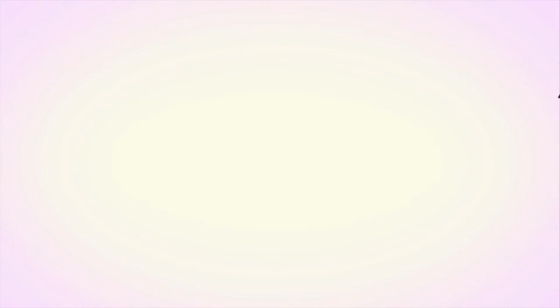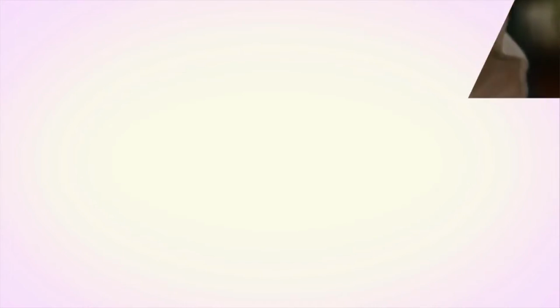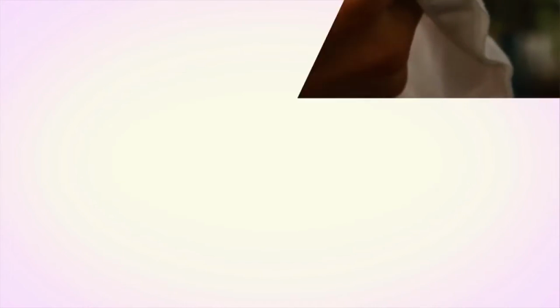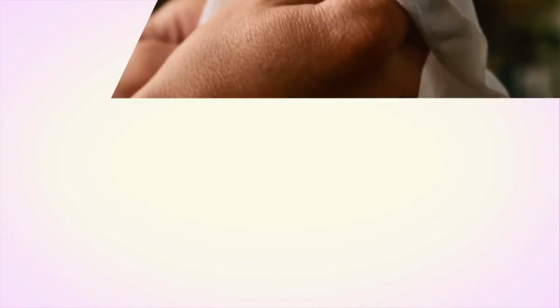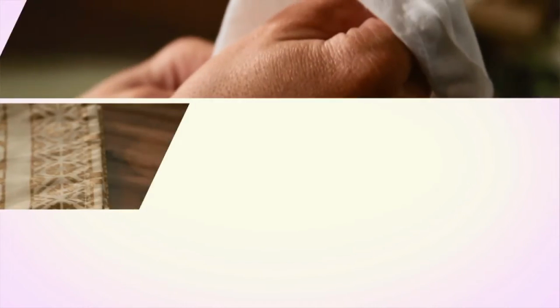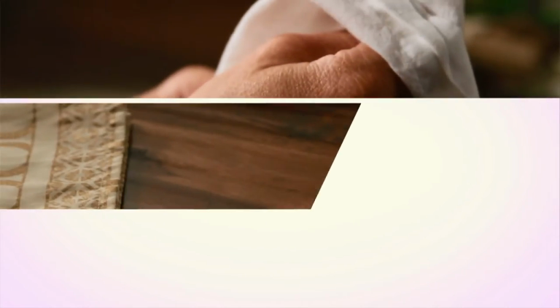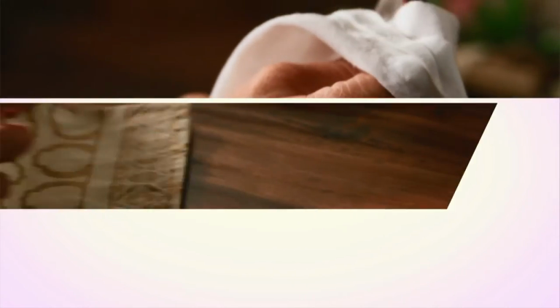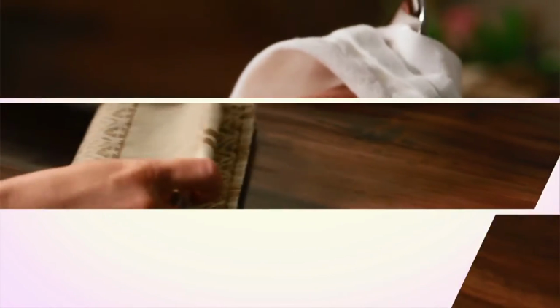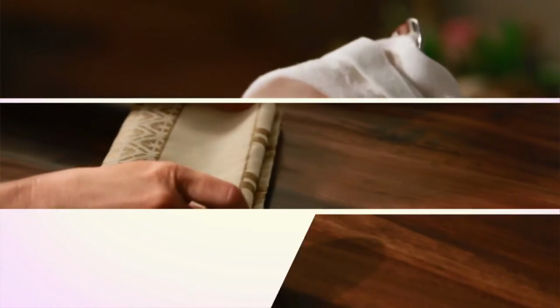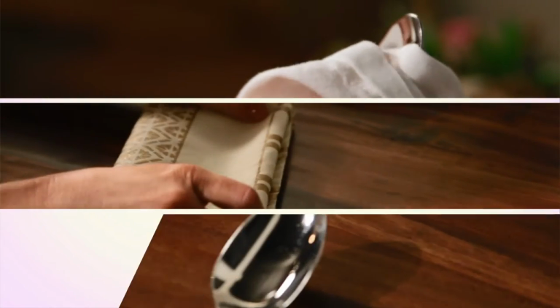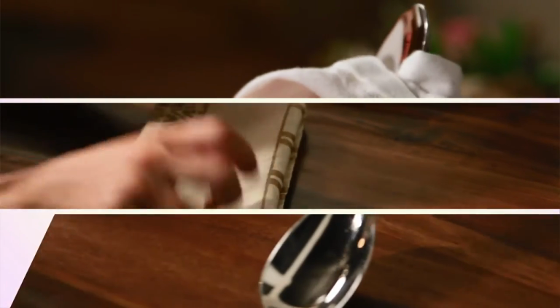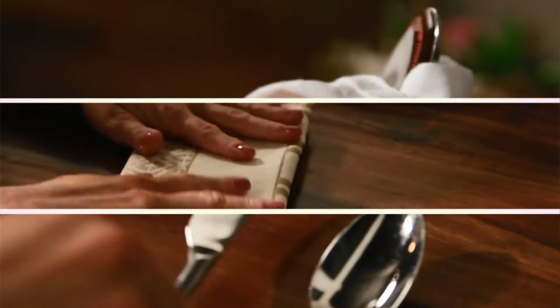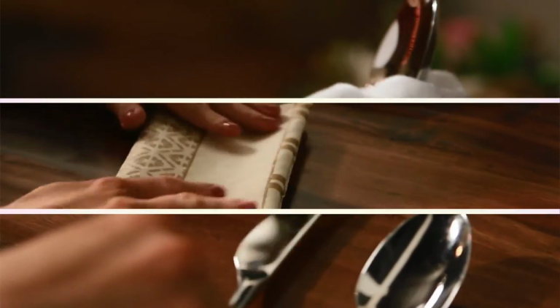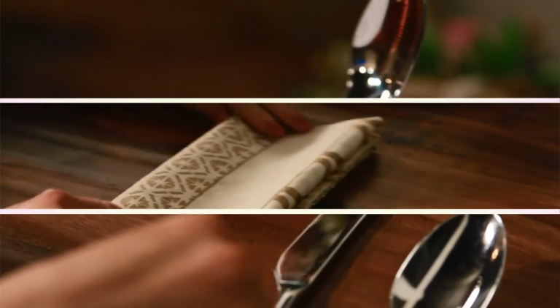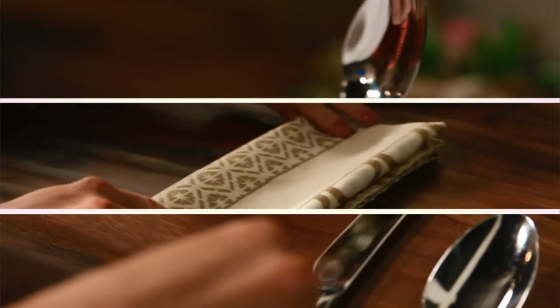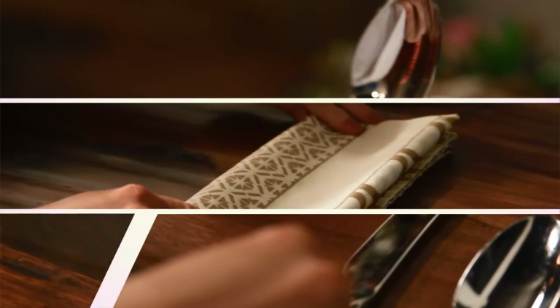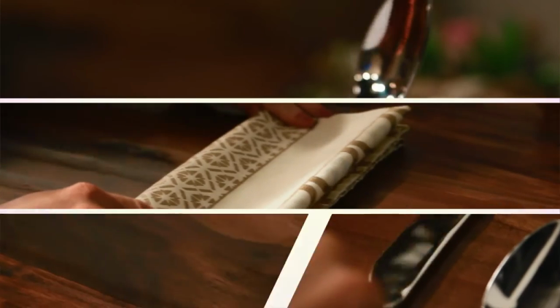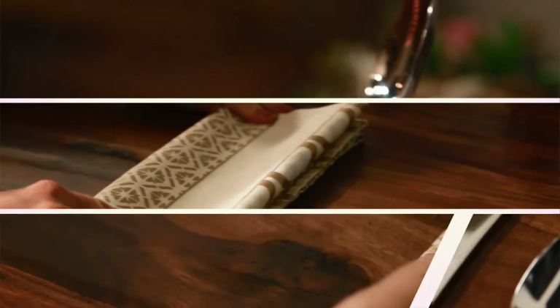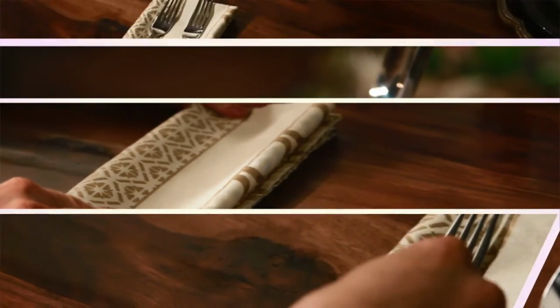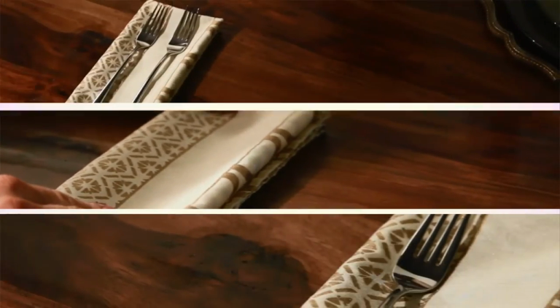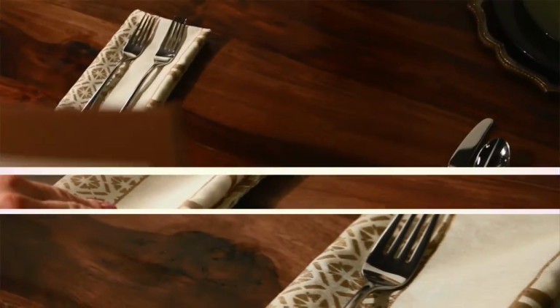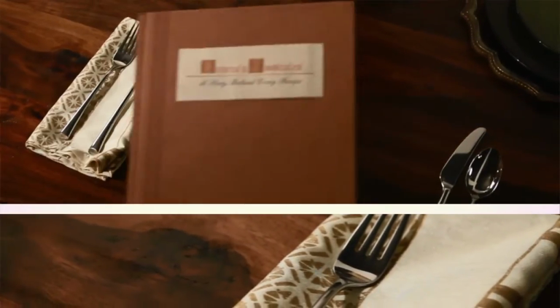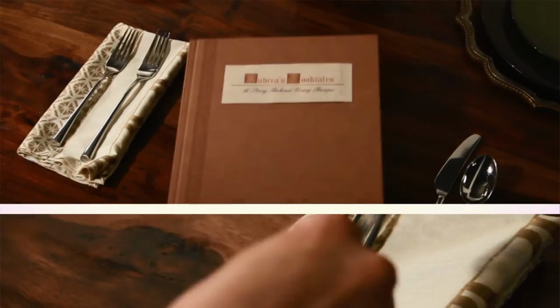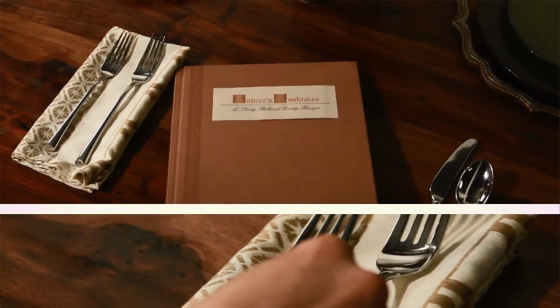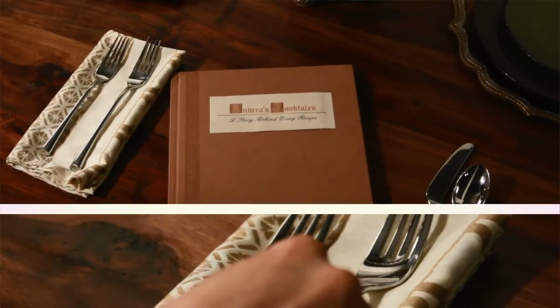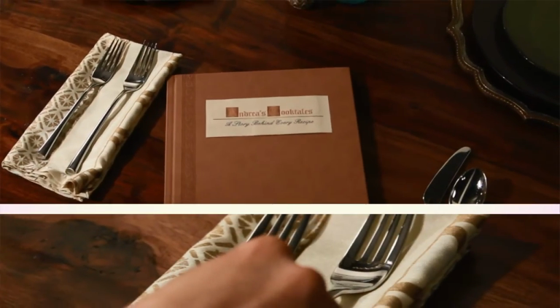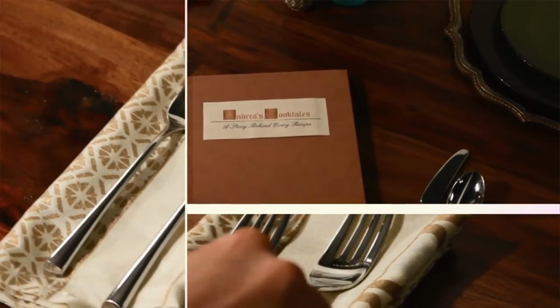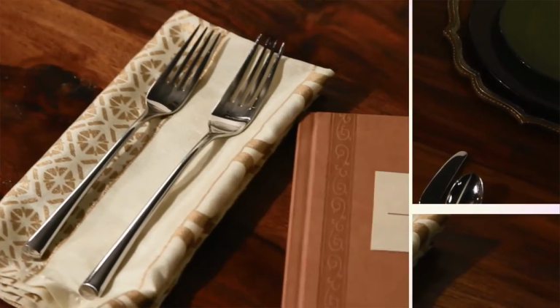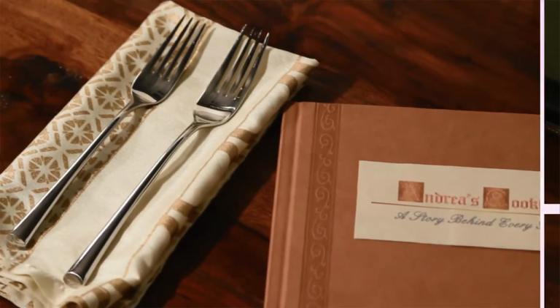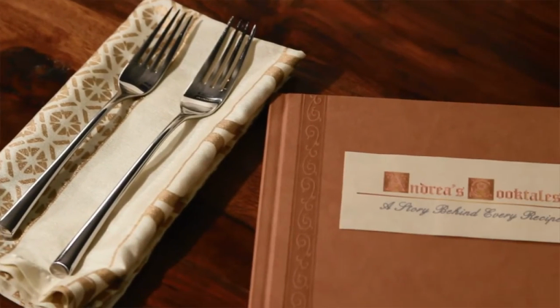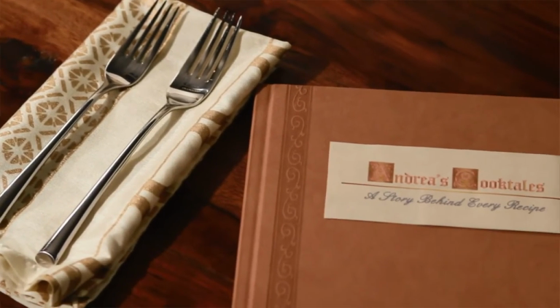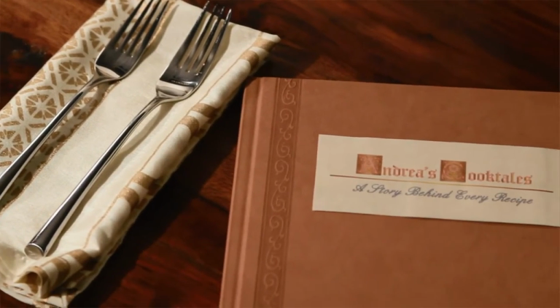I love food and I love to cook. The best stories are shared in the kitchen and at the dinner table. I'm Andrea and these are my Cooktales.